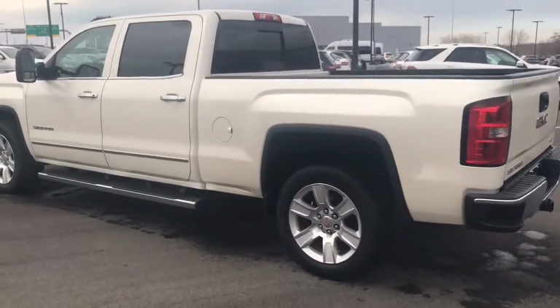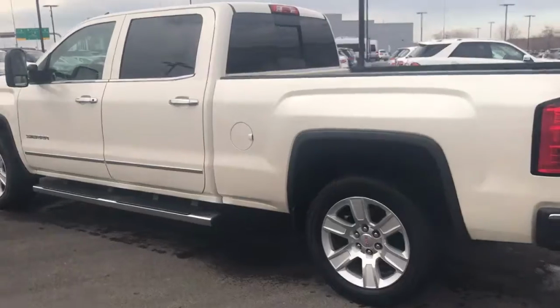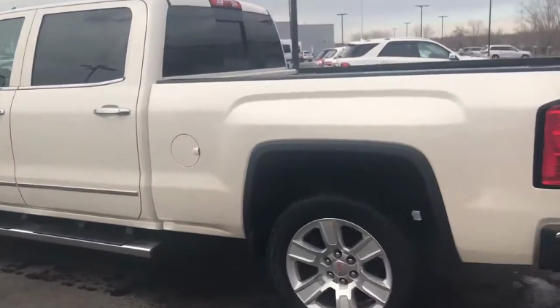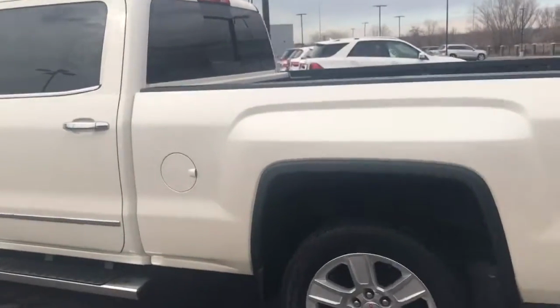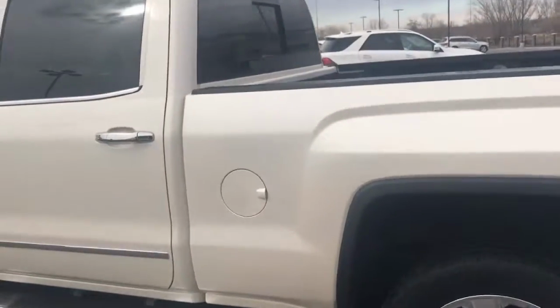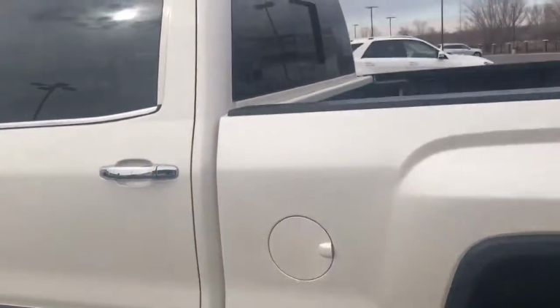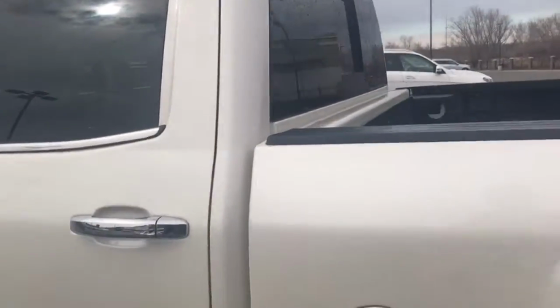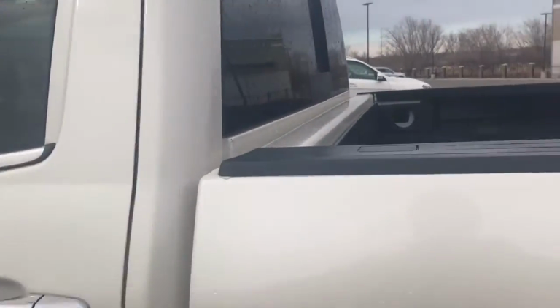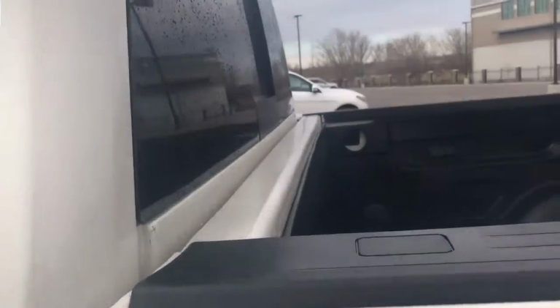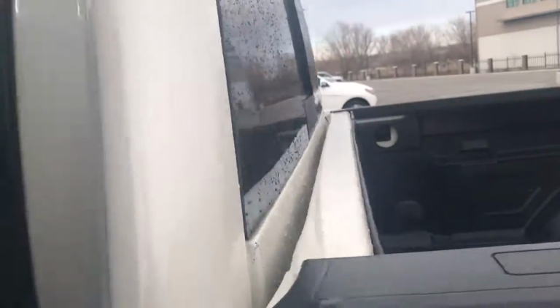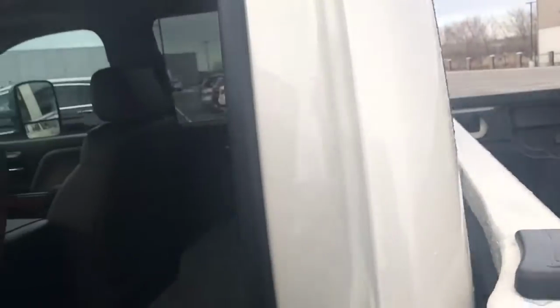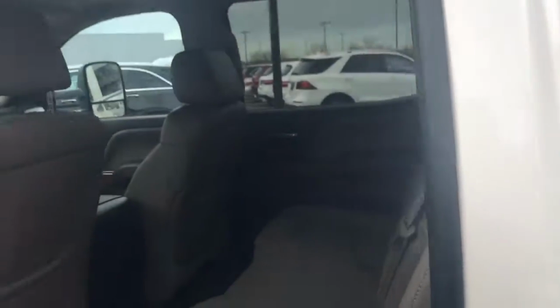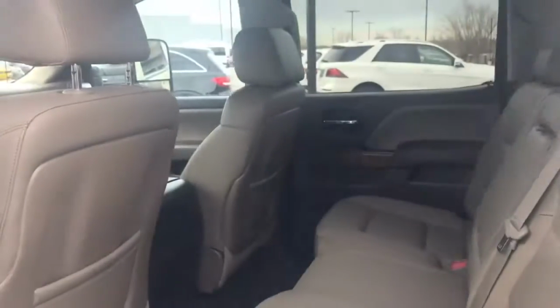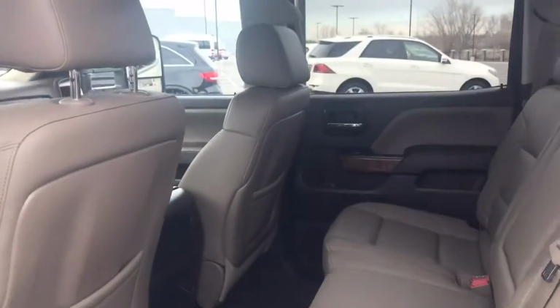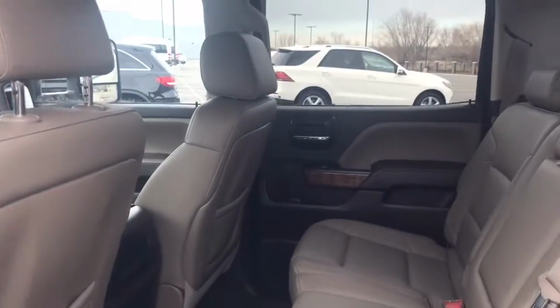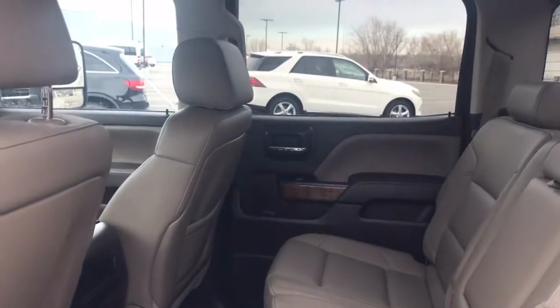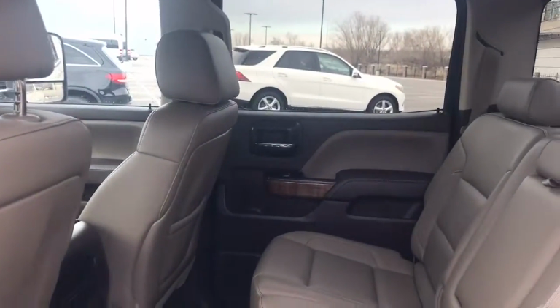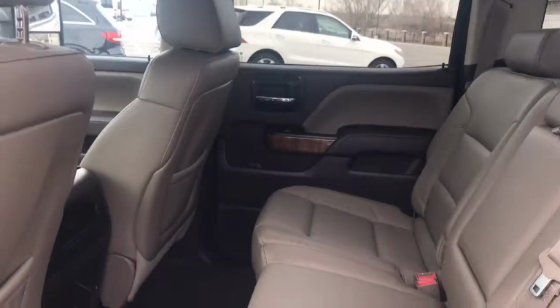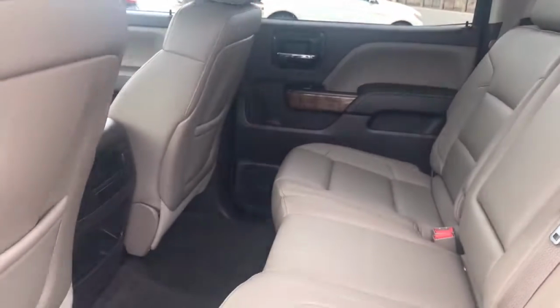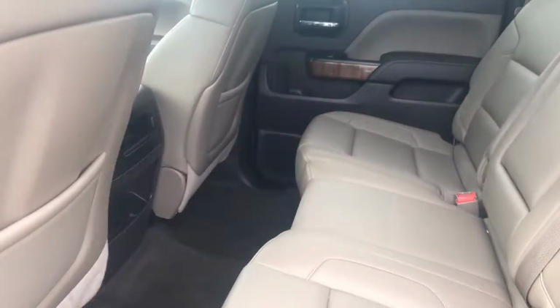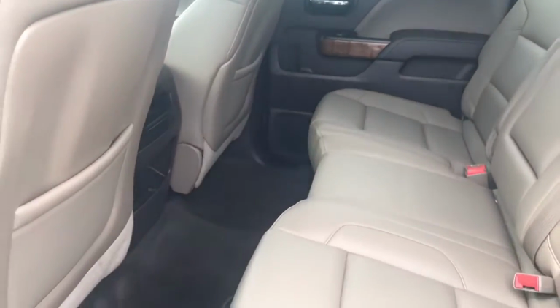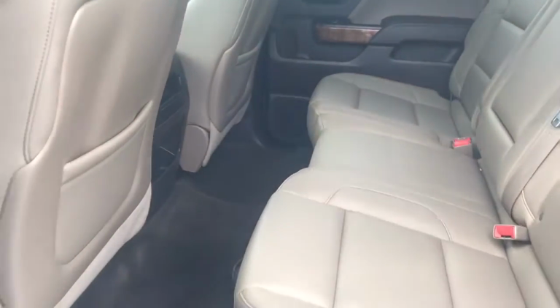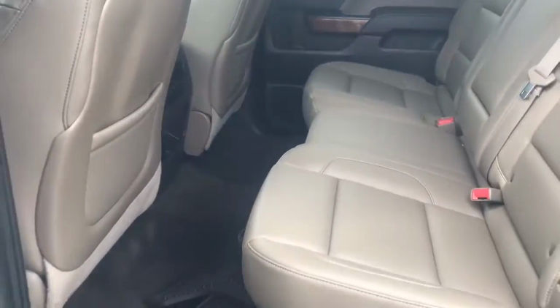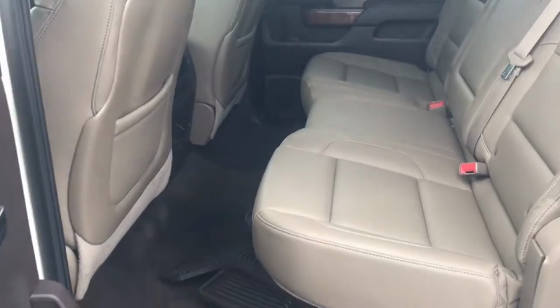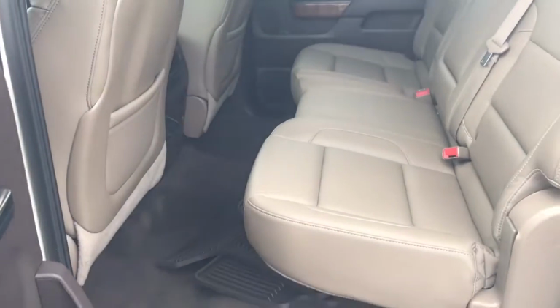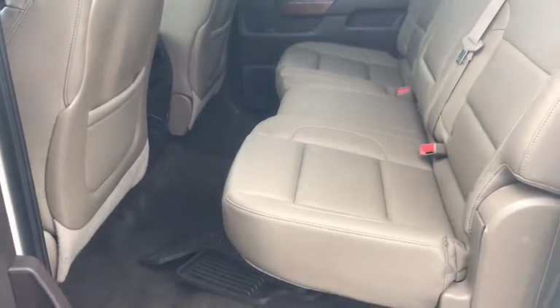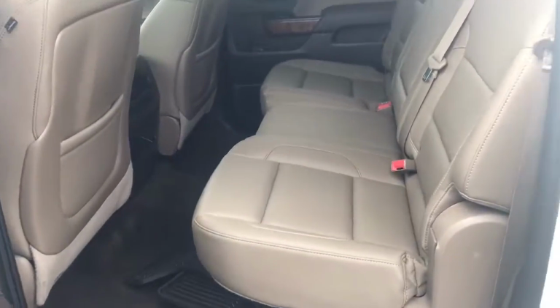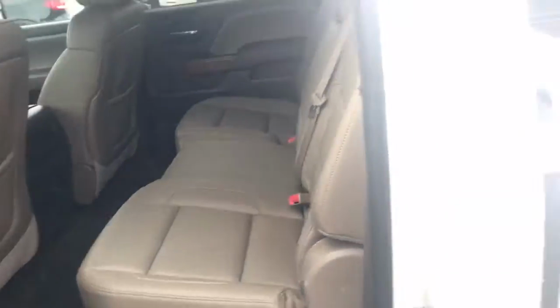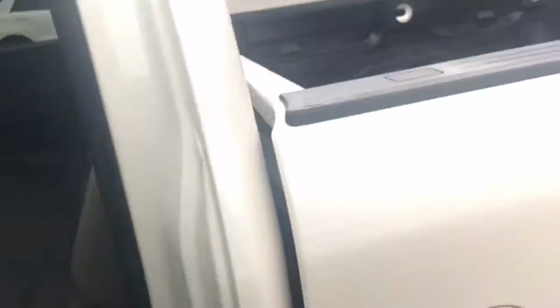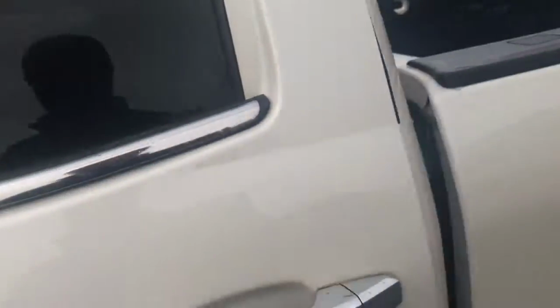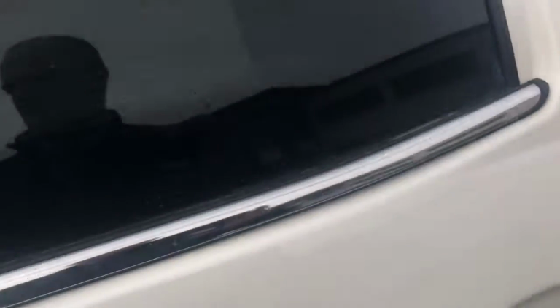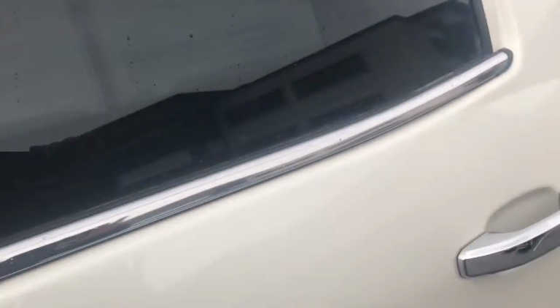It makes sense to avoid spending the money on a spray-in liner that you're not going to use after your lease. Anything I love about those GMC trucks is they definitely have a lot of legroom.